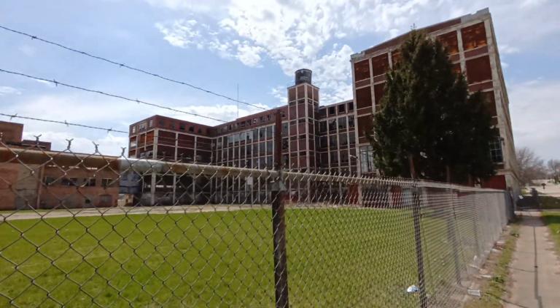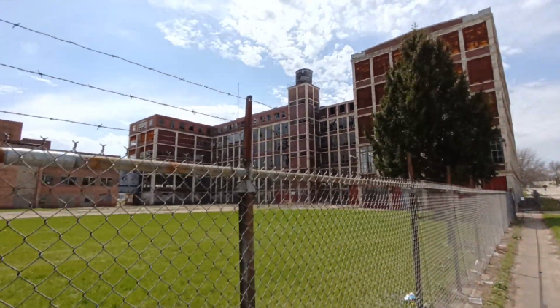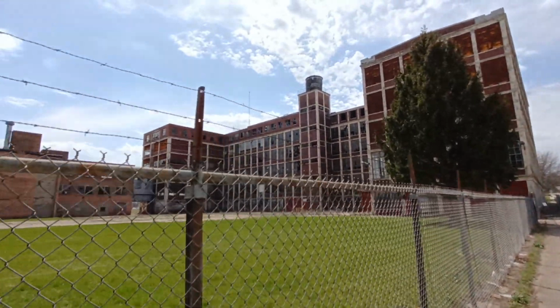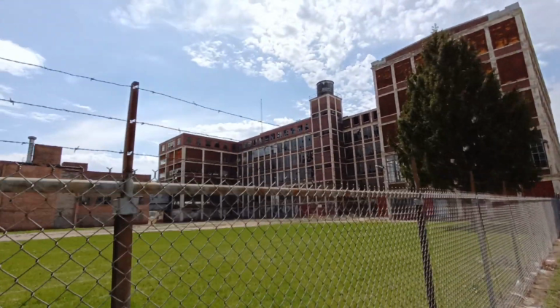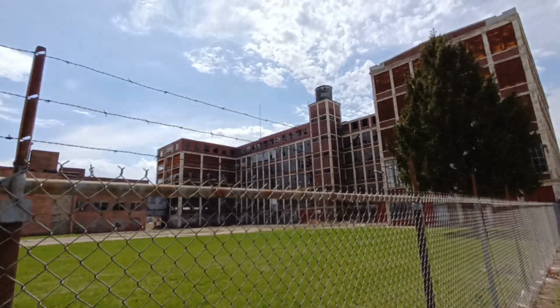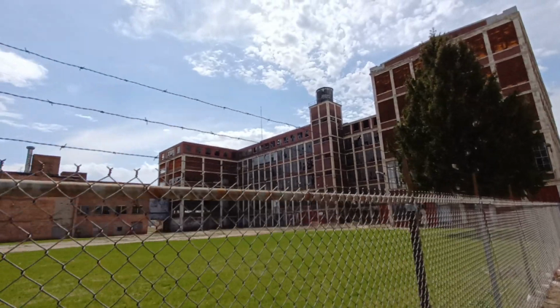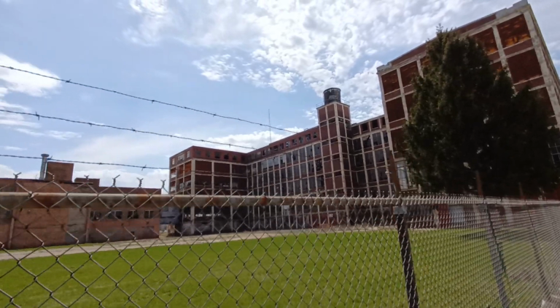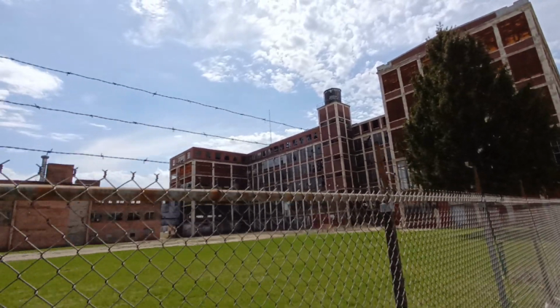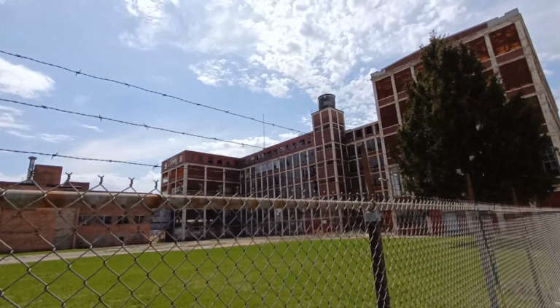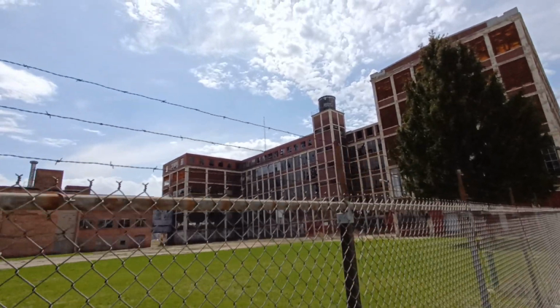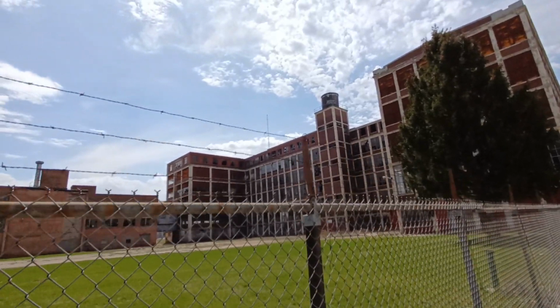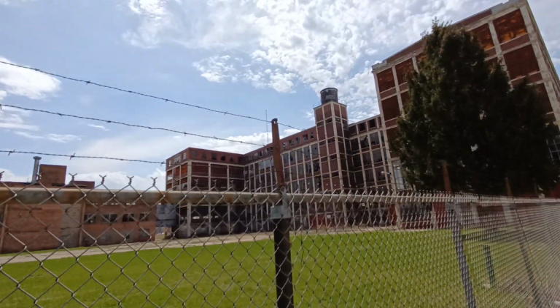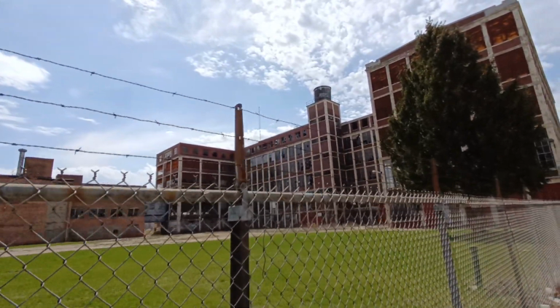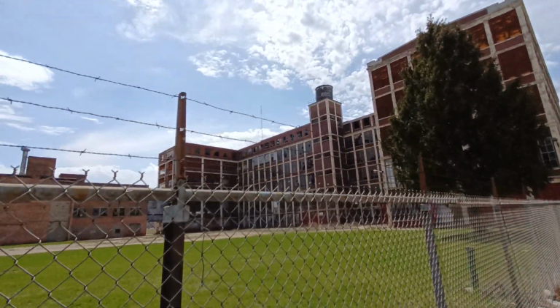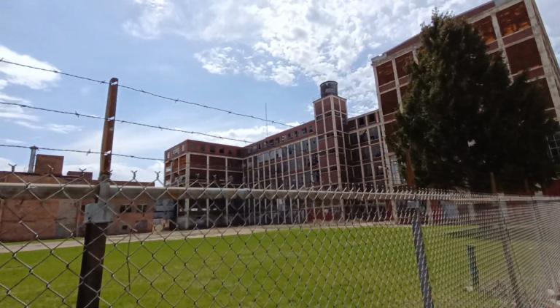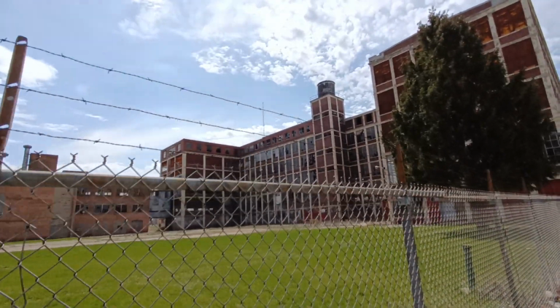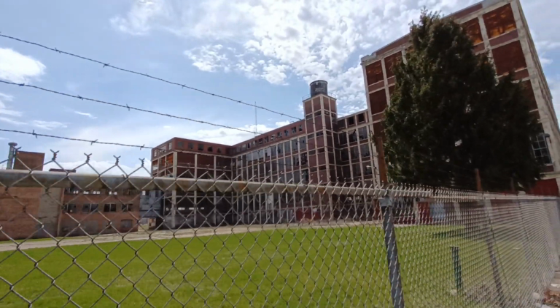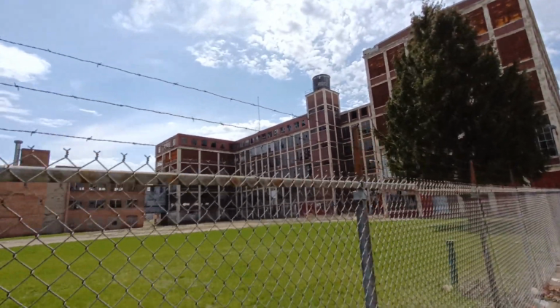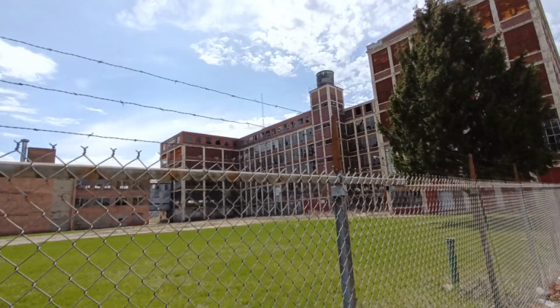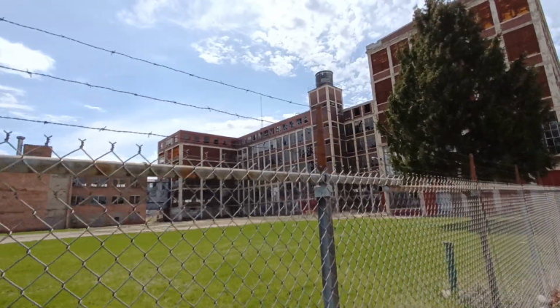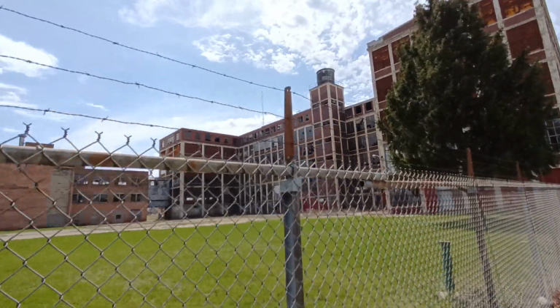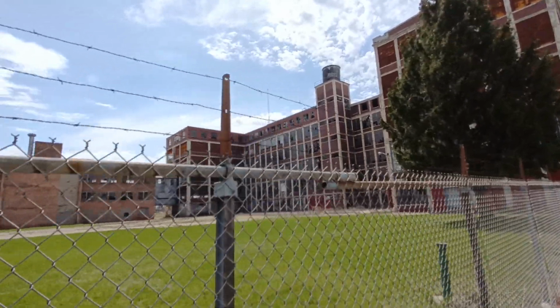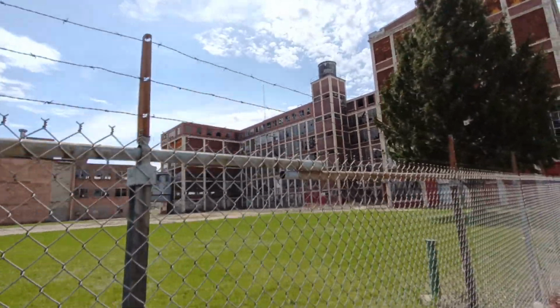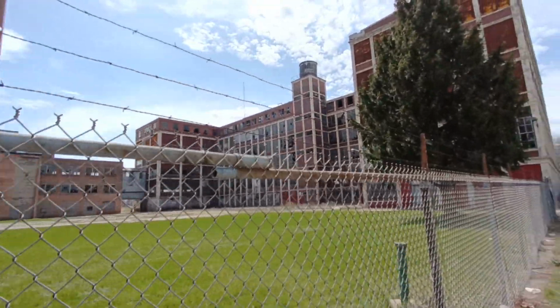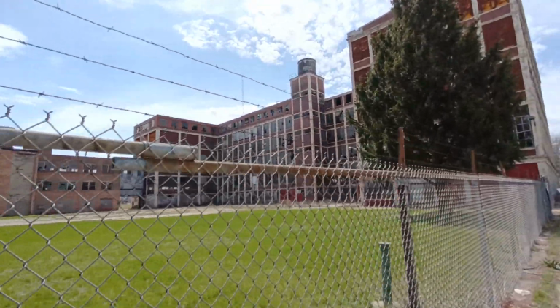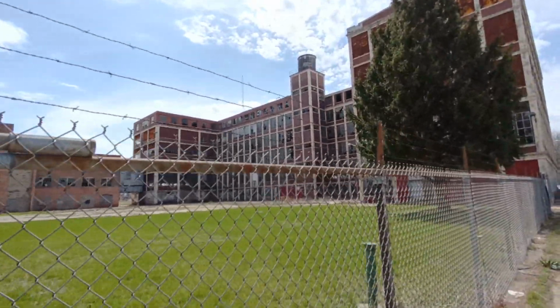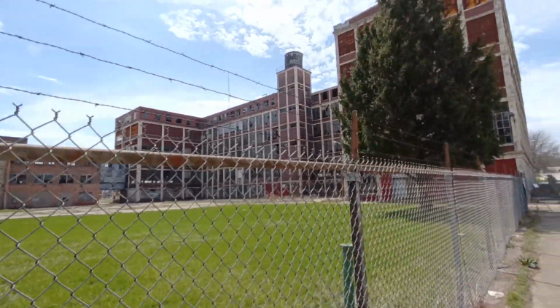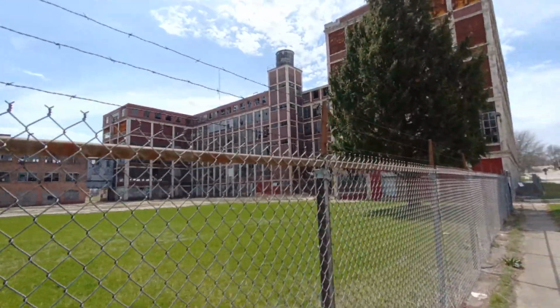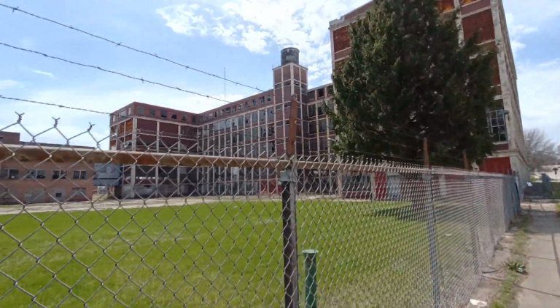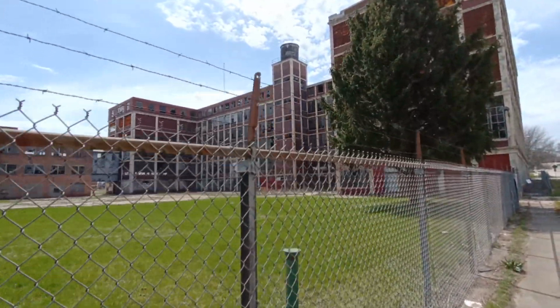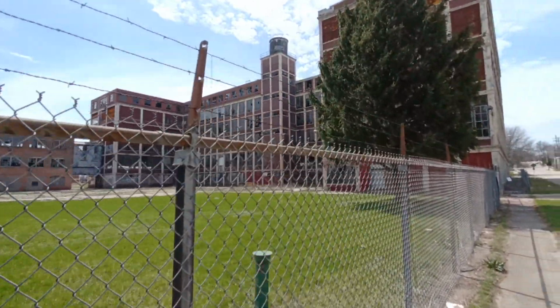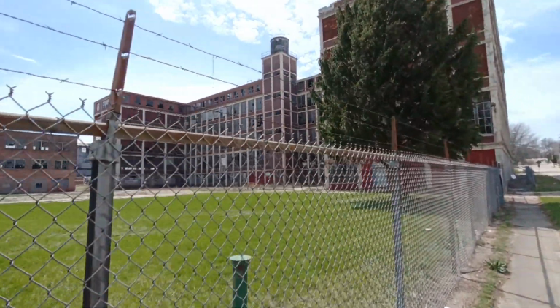Now on YouTube there's like an old video of Rockford, I guess from like the late 40s, probably like 1949. And it probably shows this factory in operation.